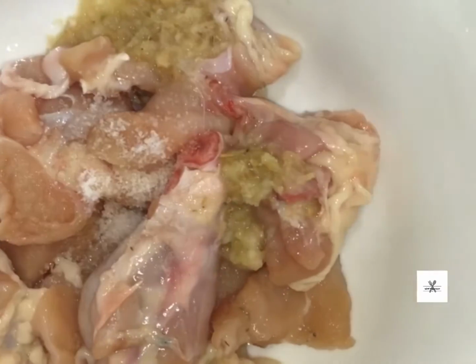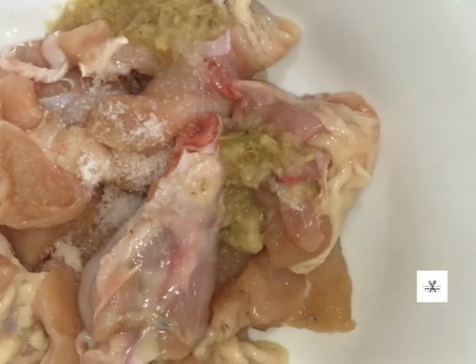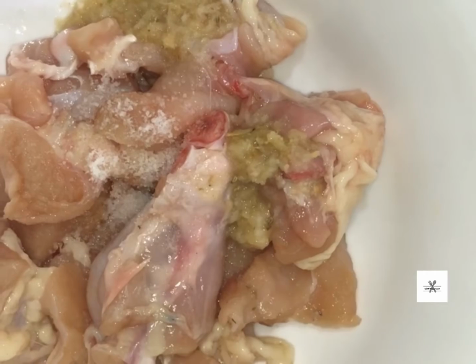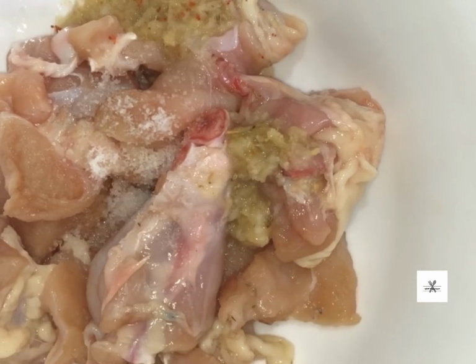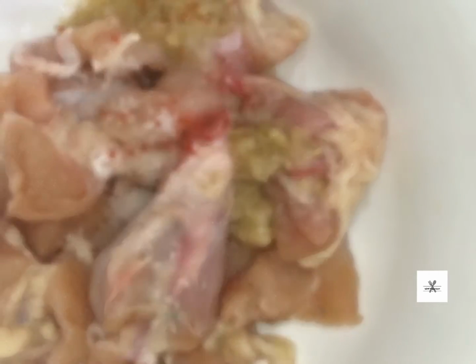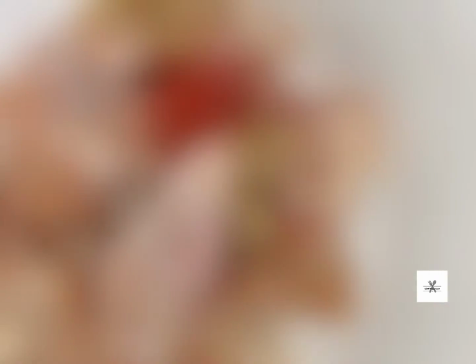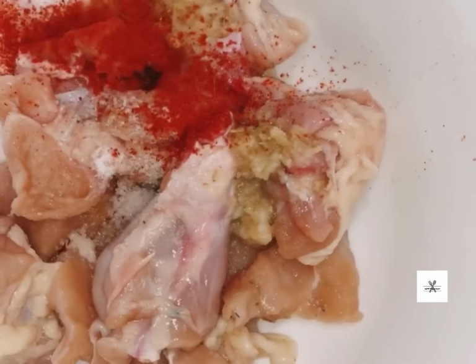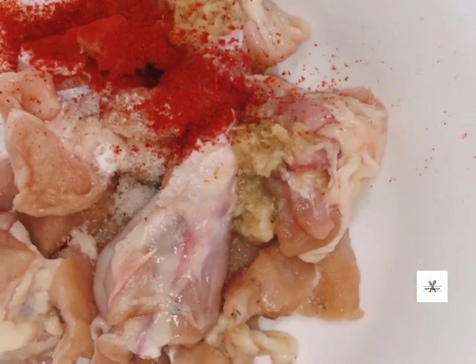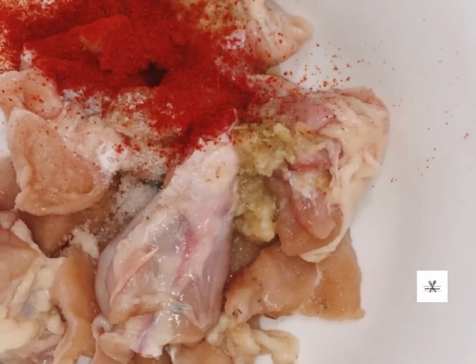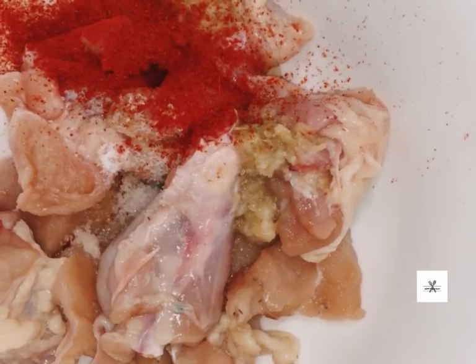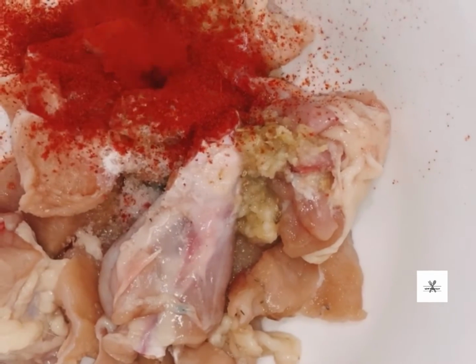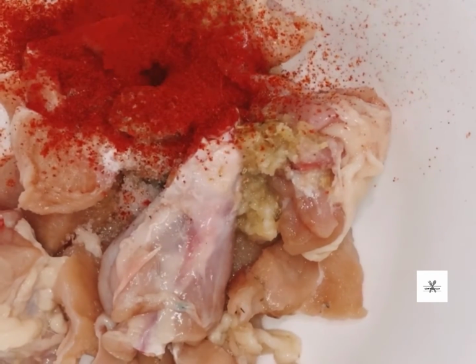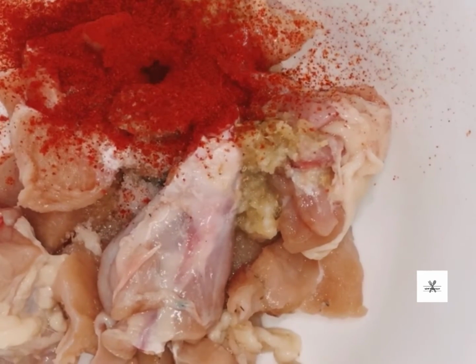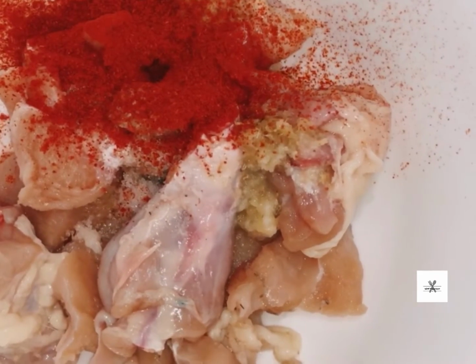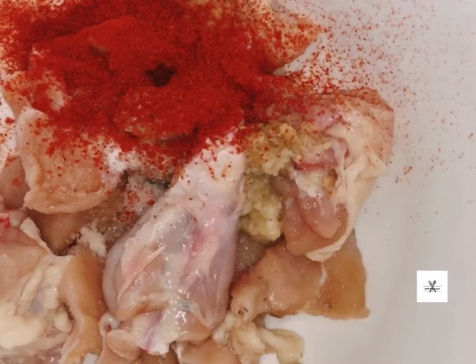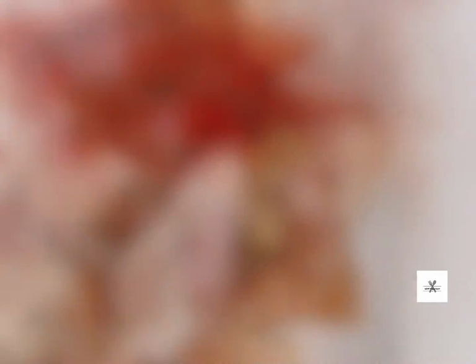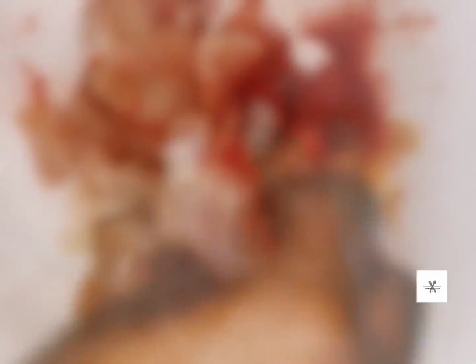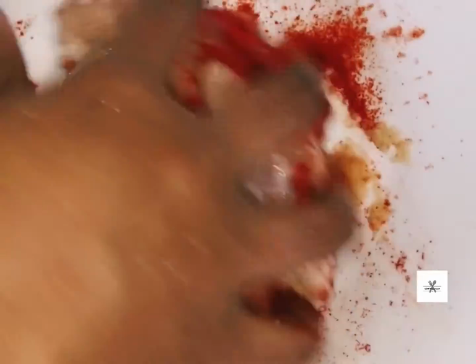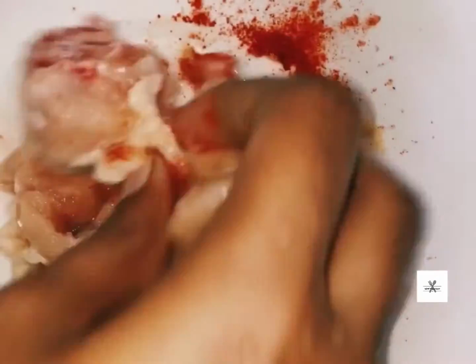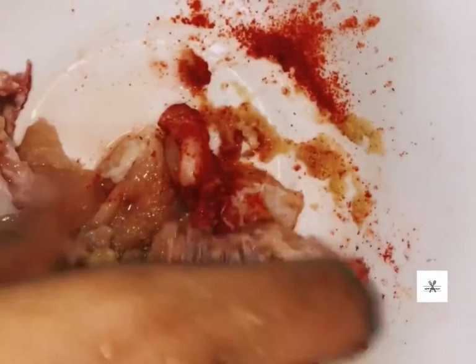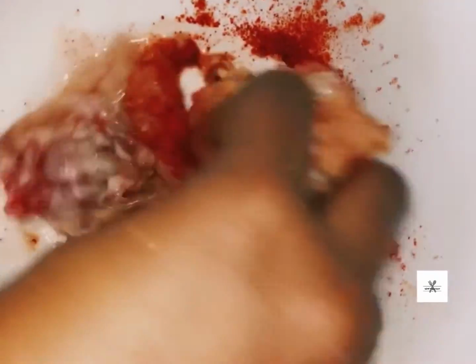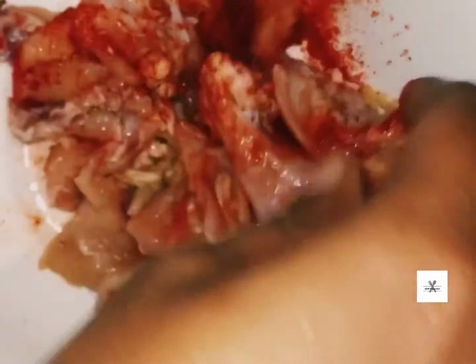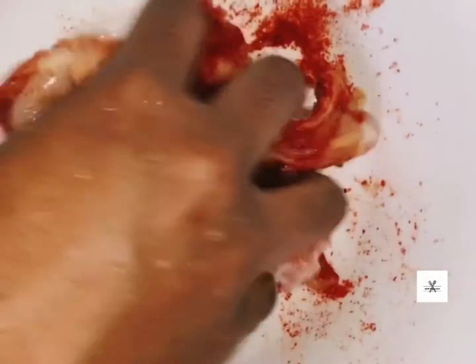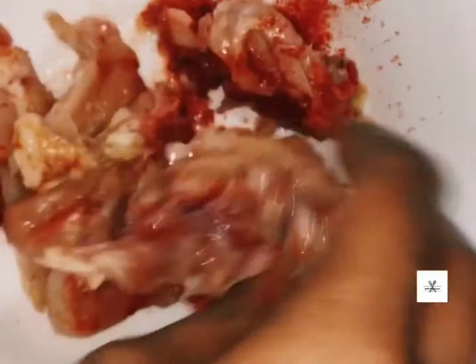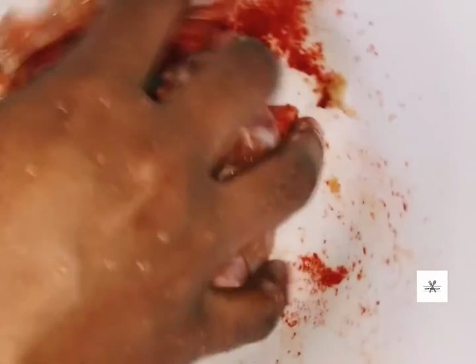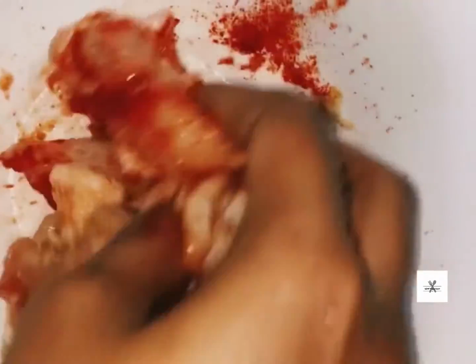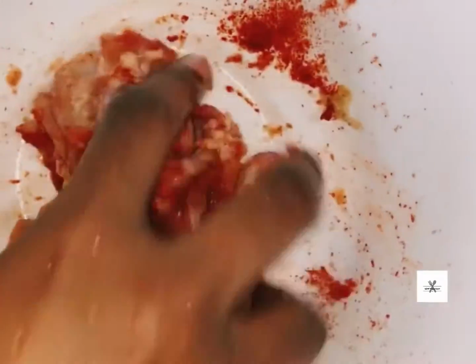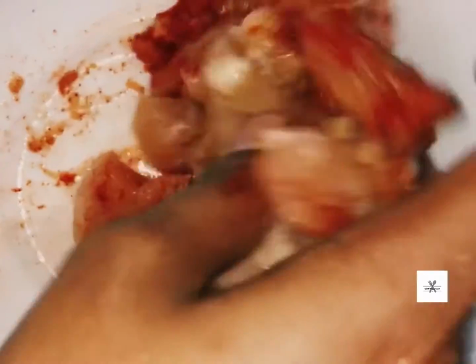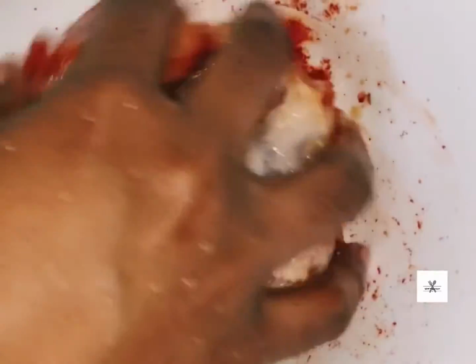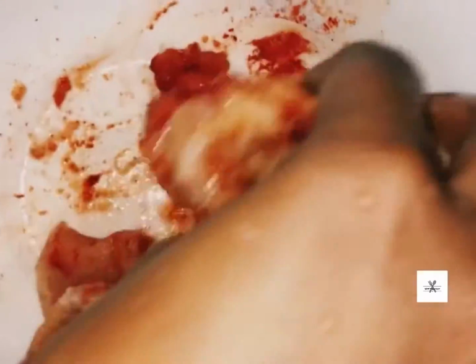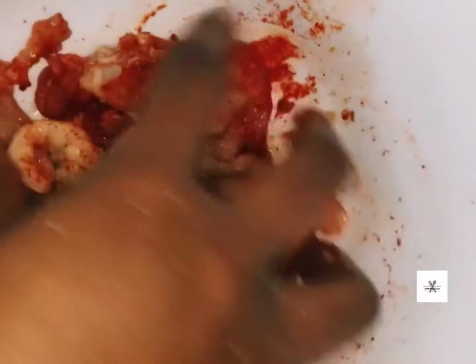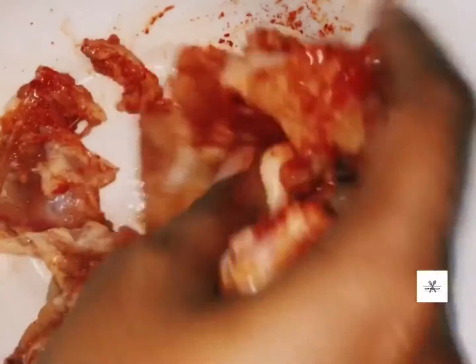1 teaspoon ginger garlic paste. 1 teaspoon Kashmiri red chili powder. Mix it well.